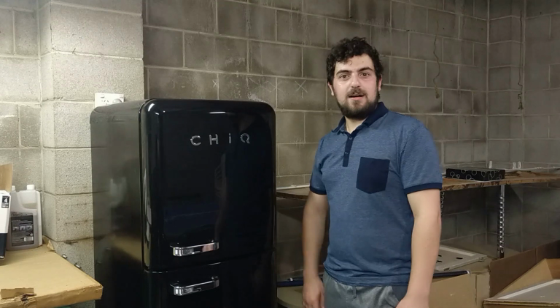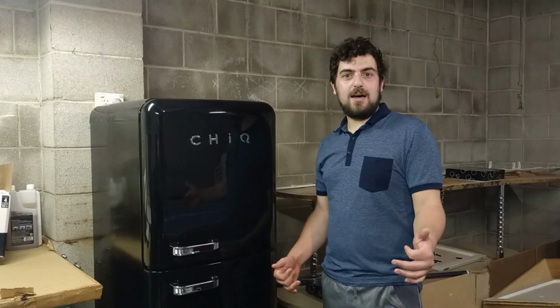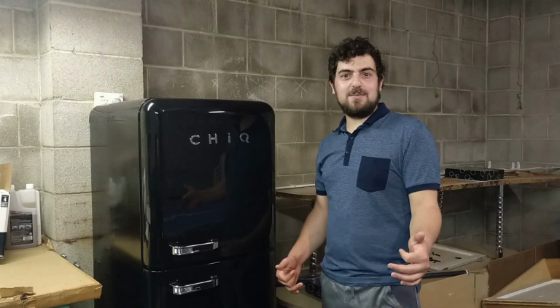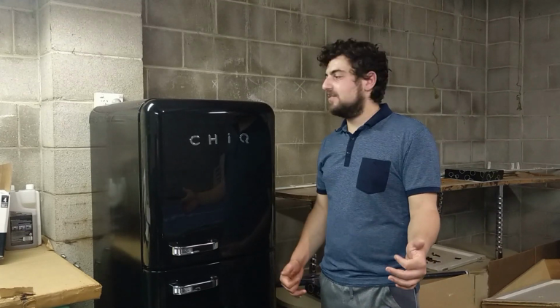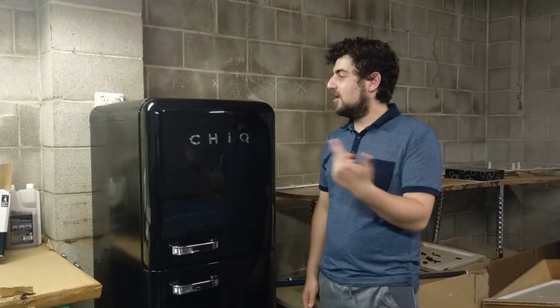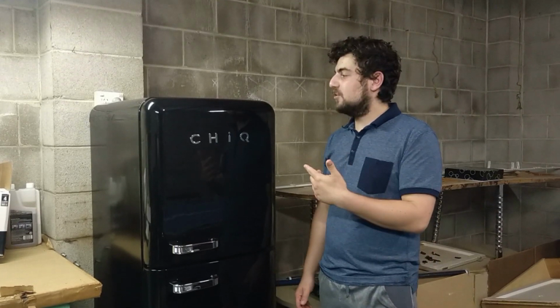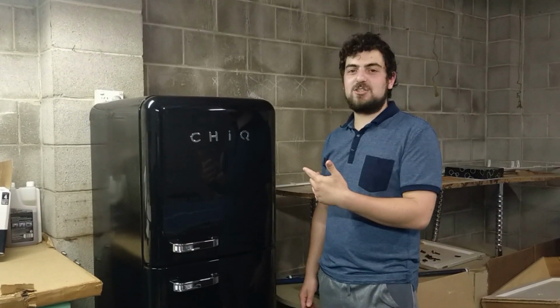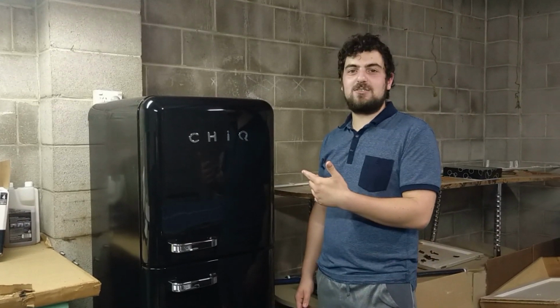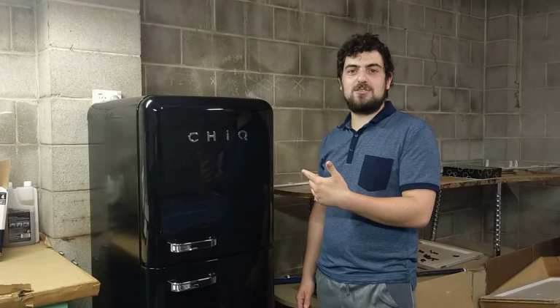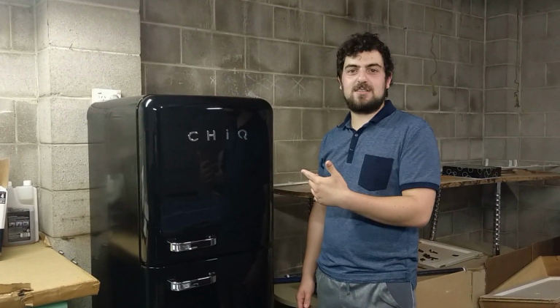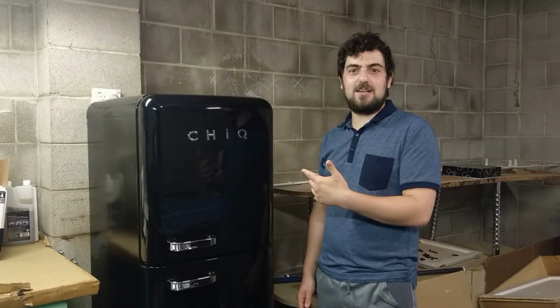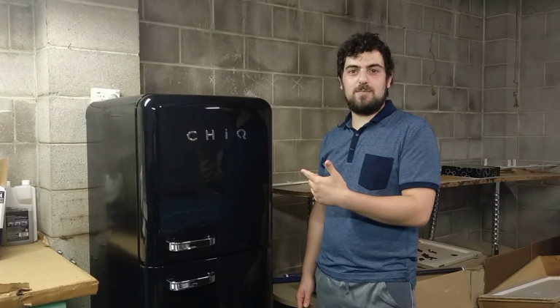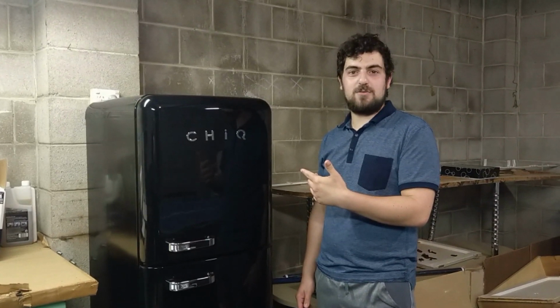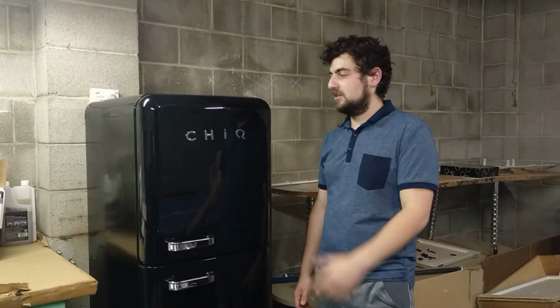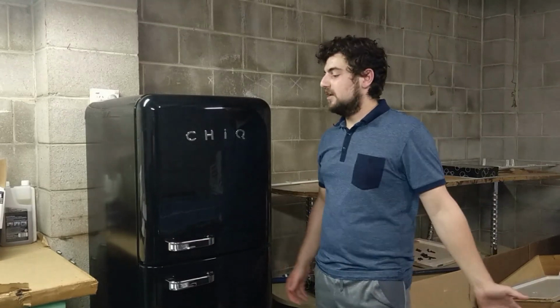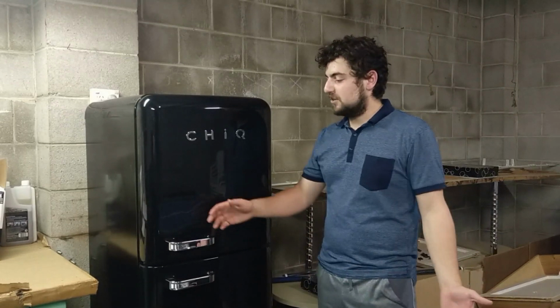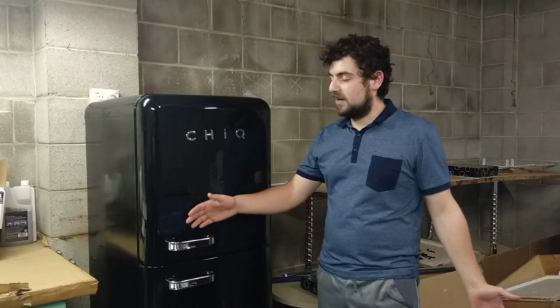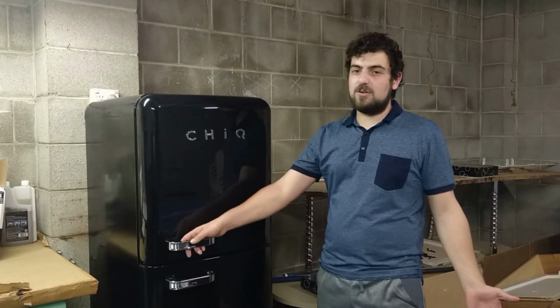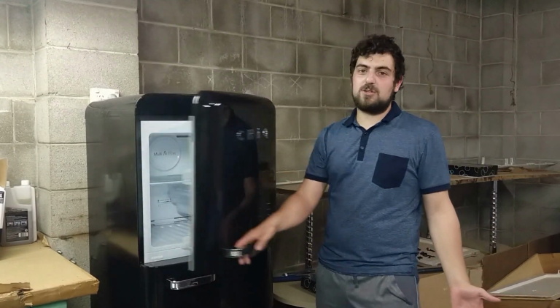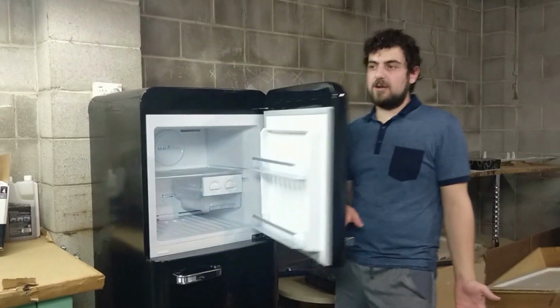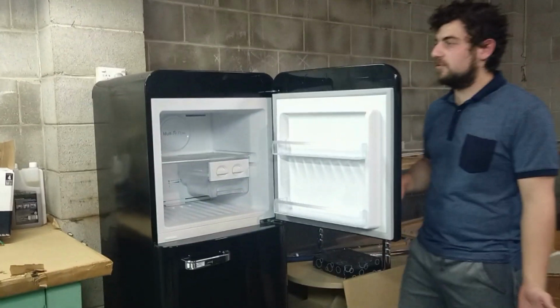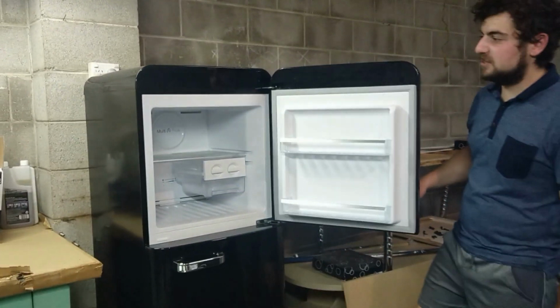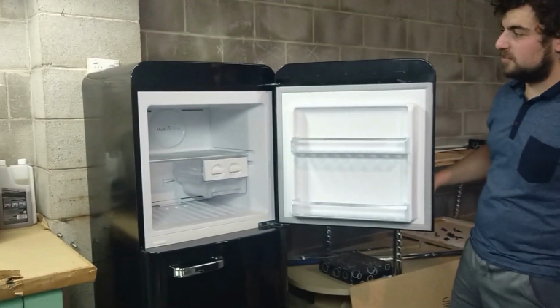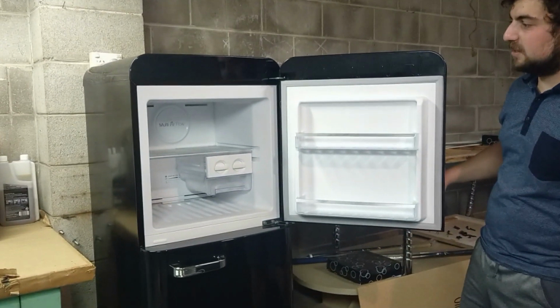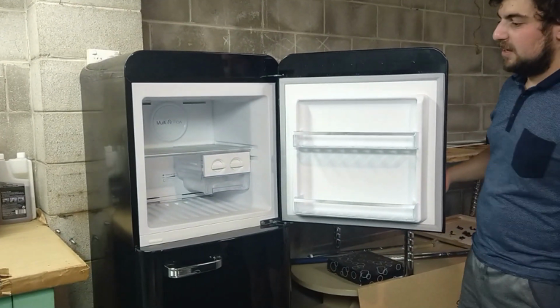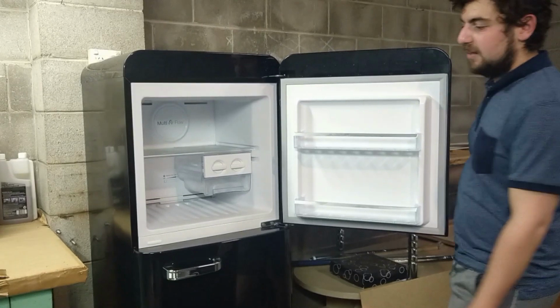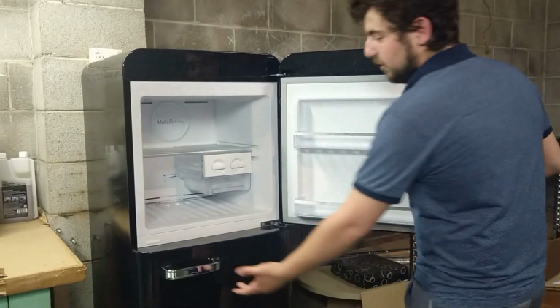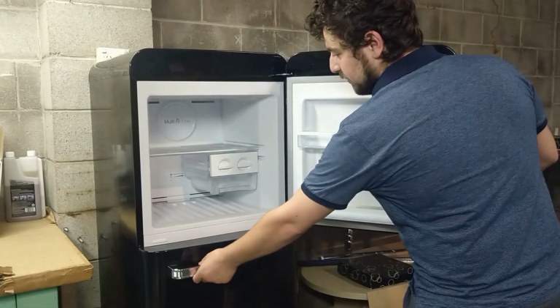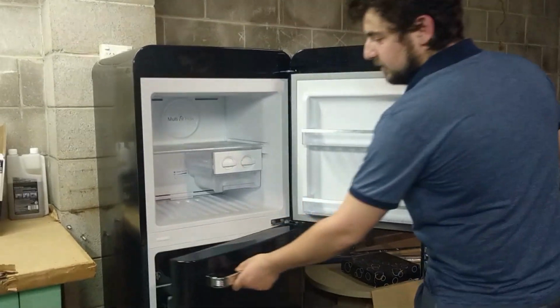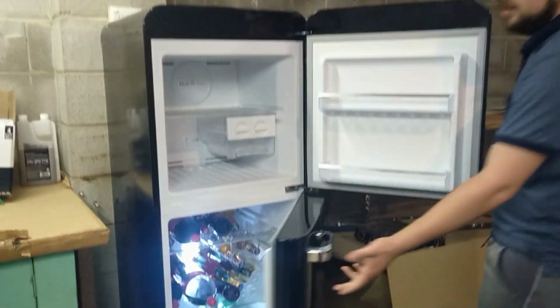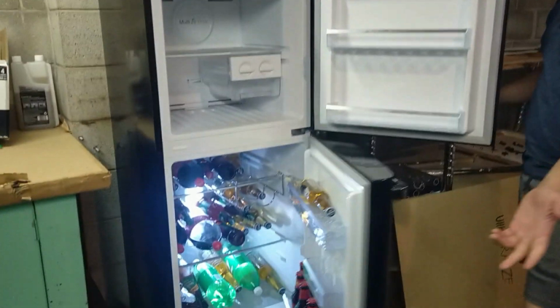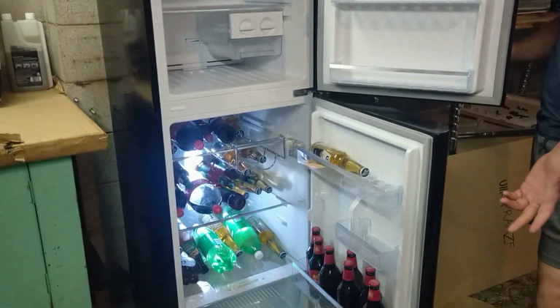Hi, my name is David and I'm reviewing the Sheik 216 litre top mount fridge. It's obviously a top mount, so the top part of the fridge is a freezer and the bottom is a fridge.